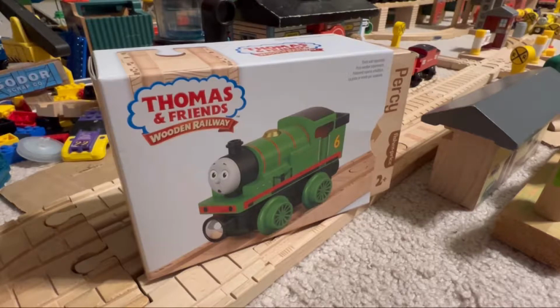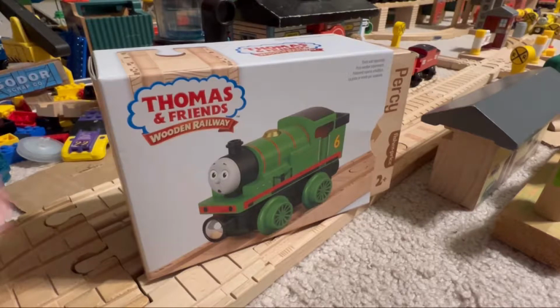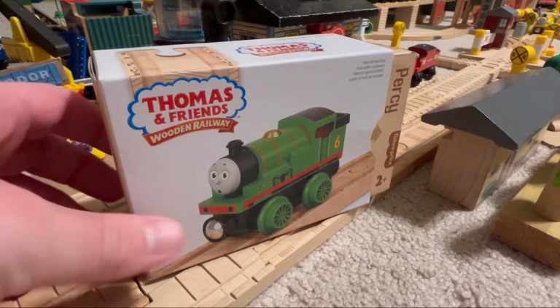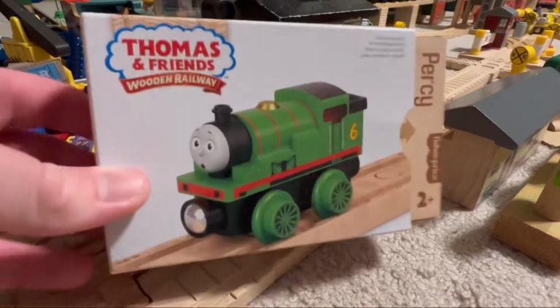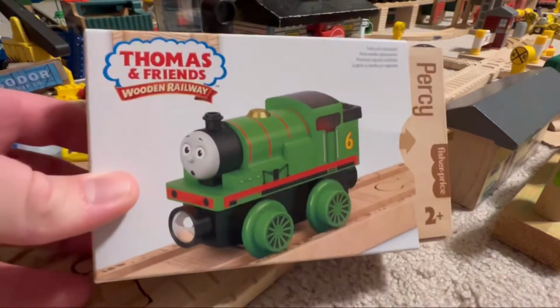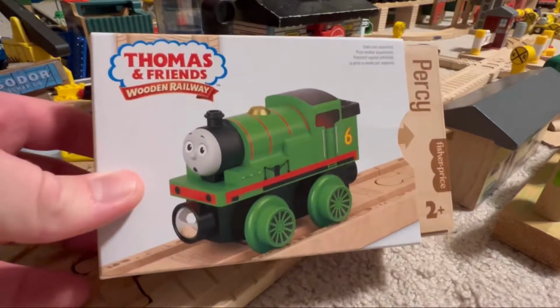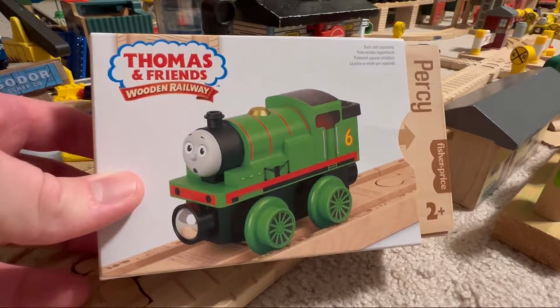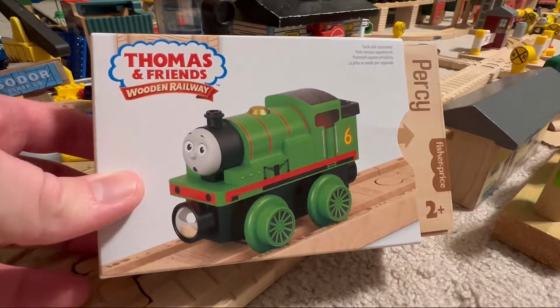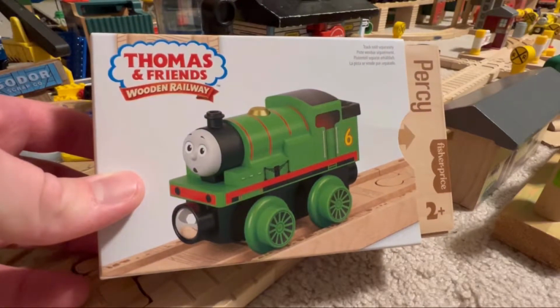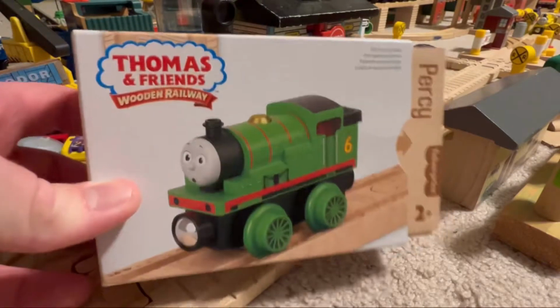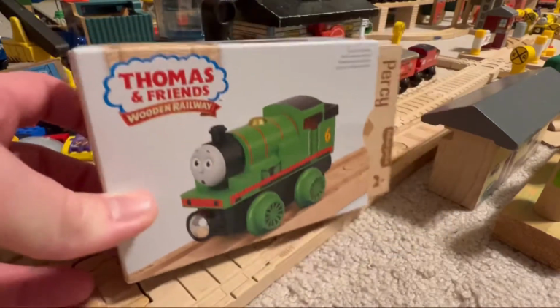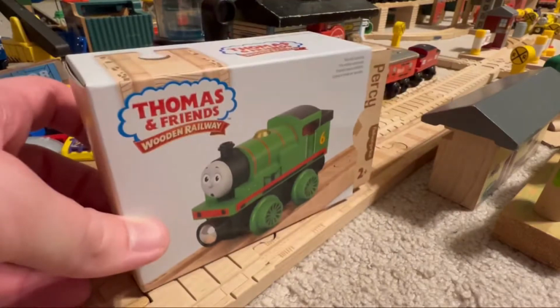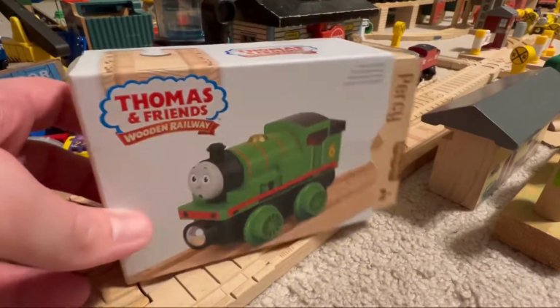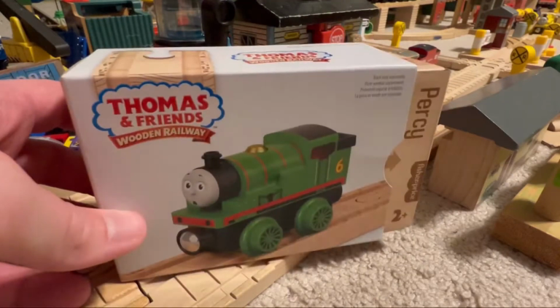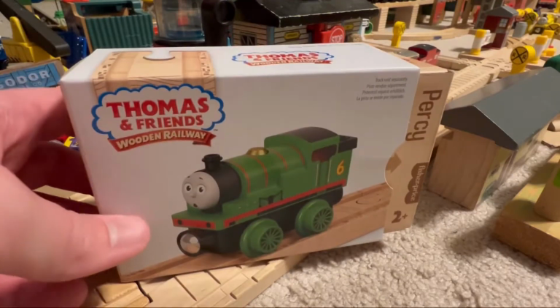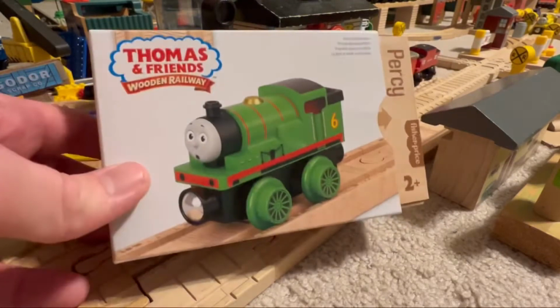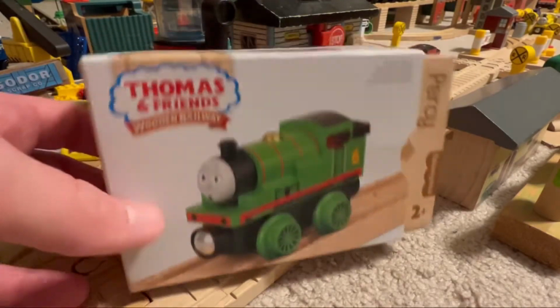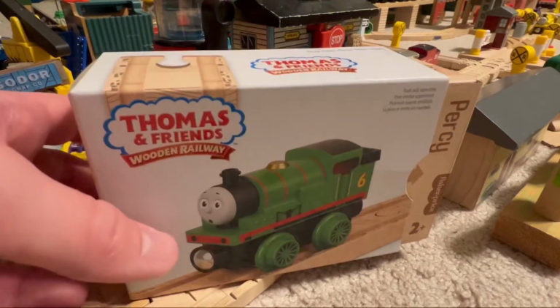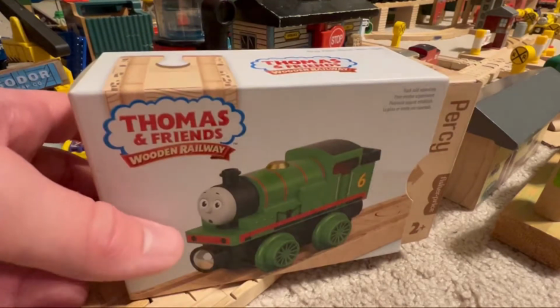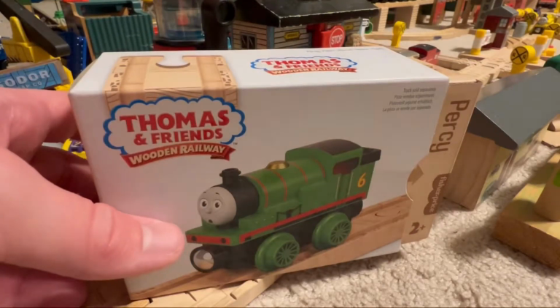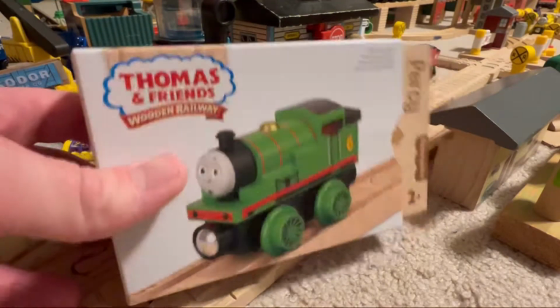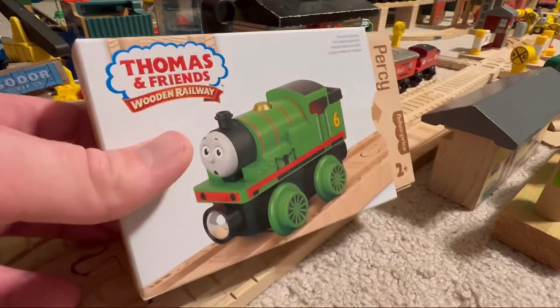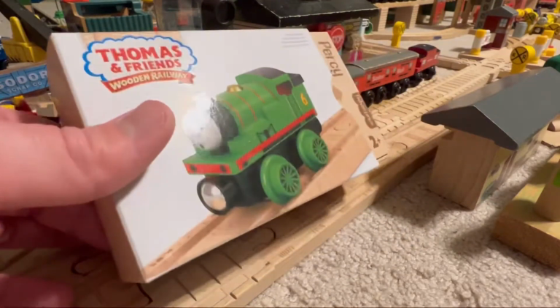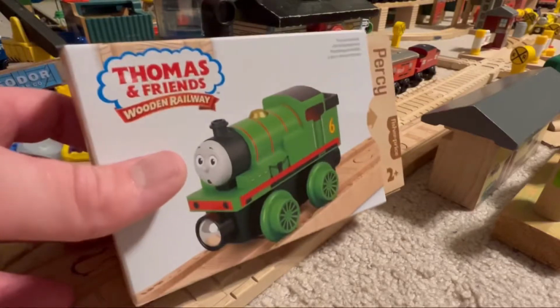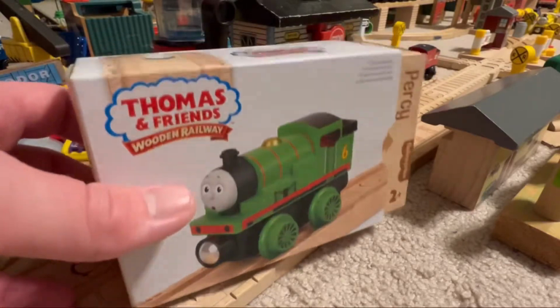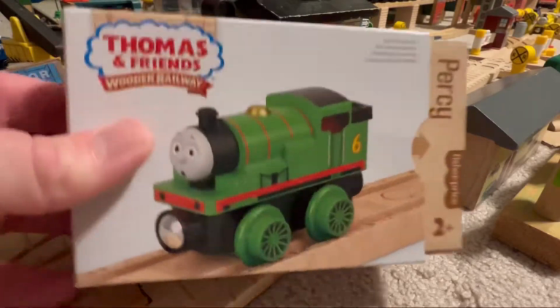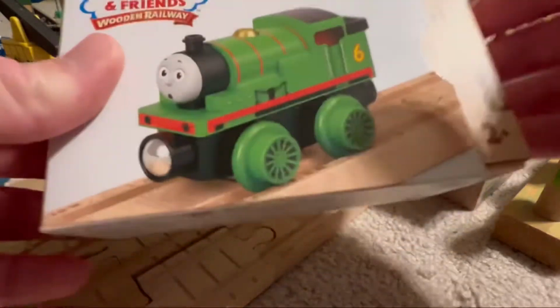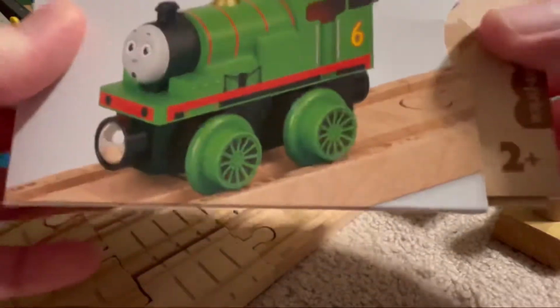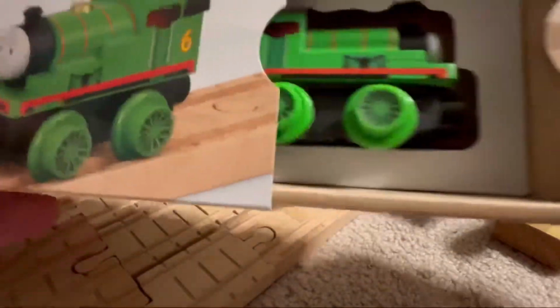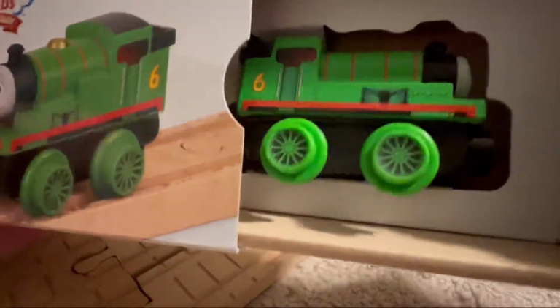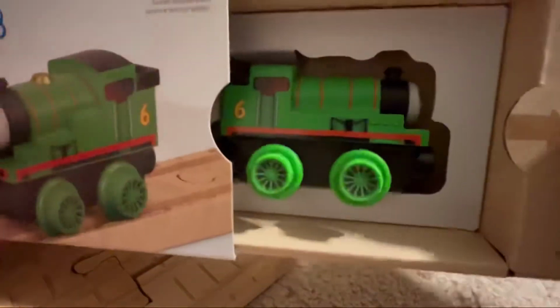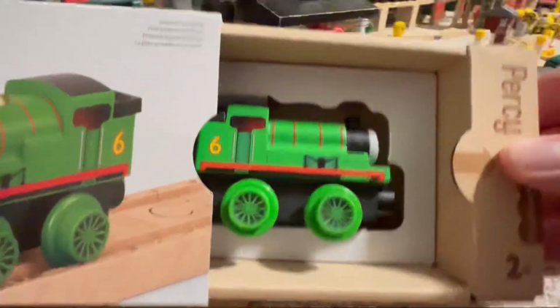From what I've seen, Percy is definitely the best one, aside from Gordon. Given practicality and all that, Percy's probably the best one. So I'm going to take a look at him in the box here.